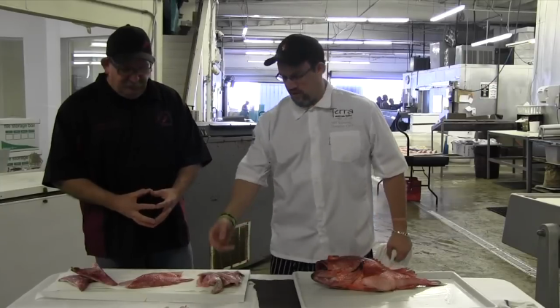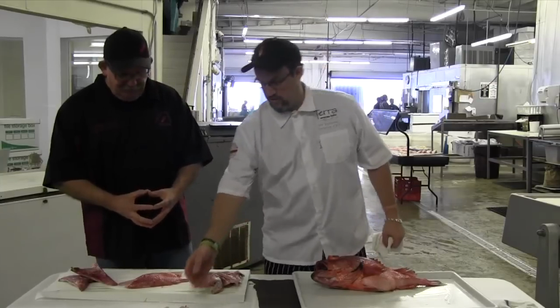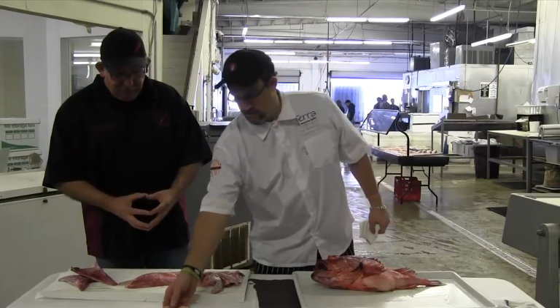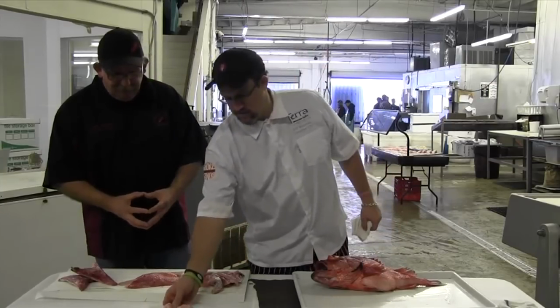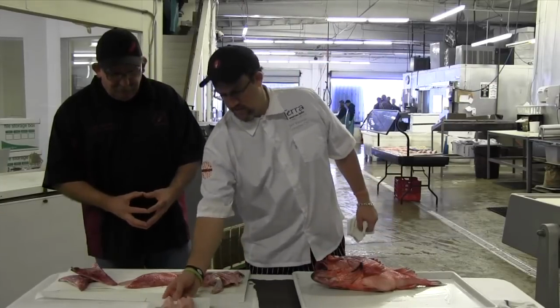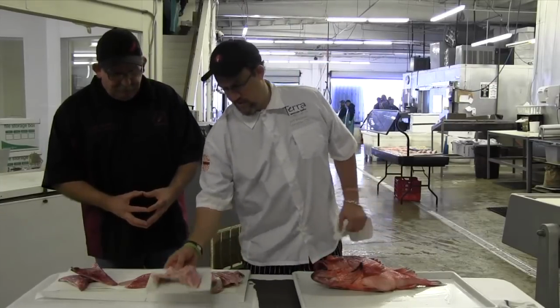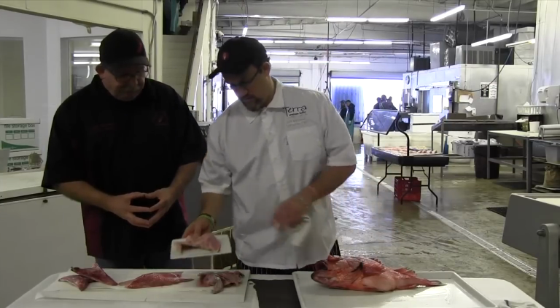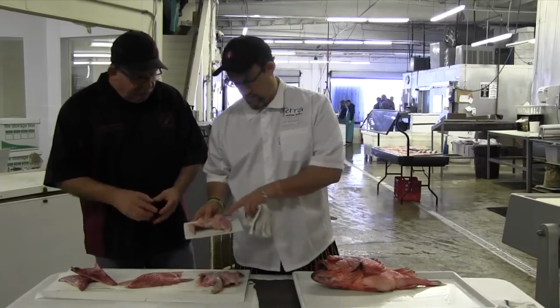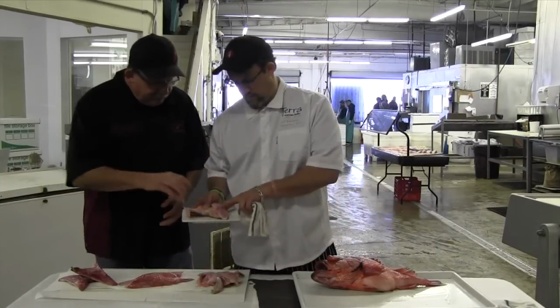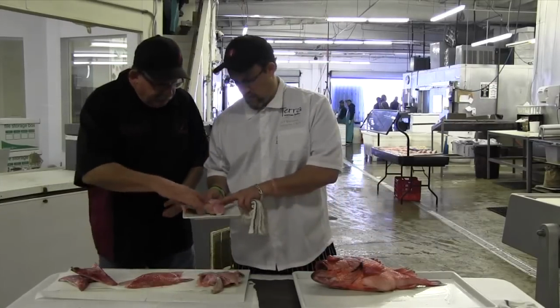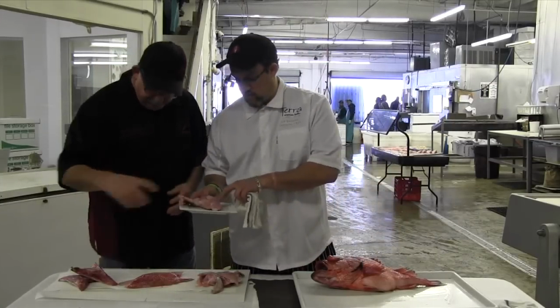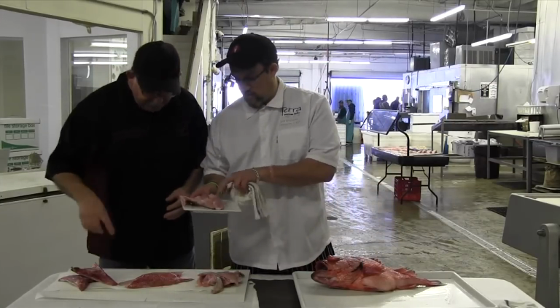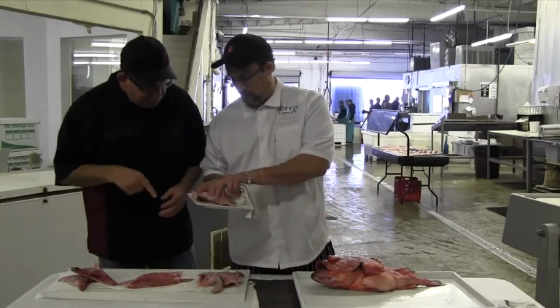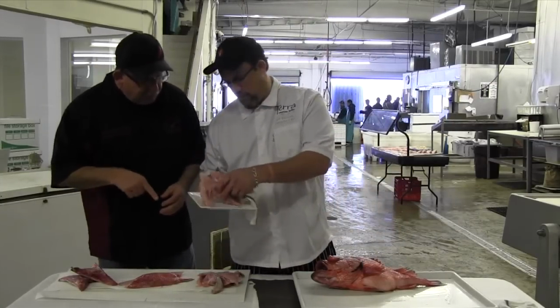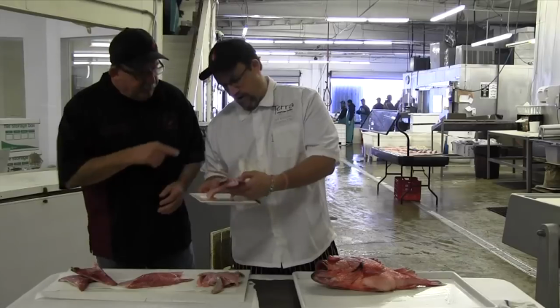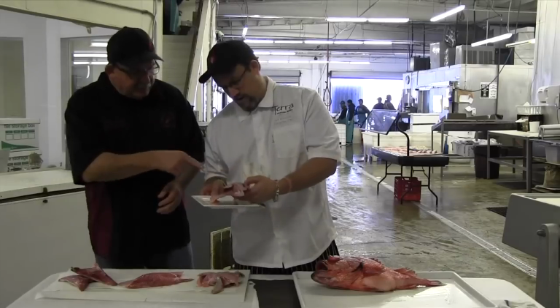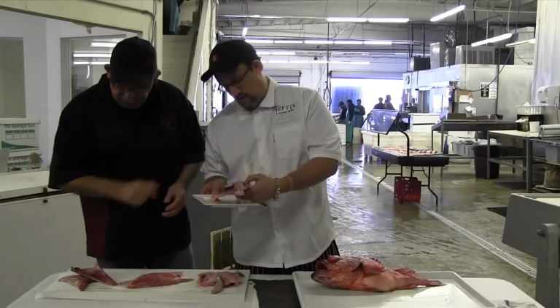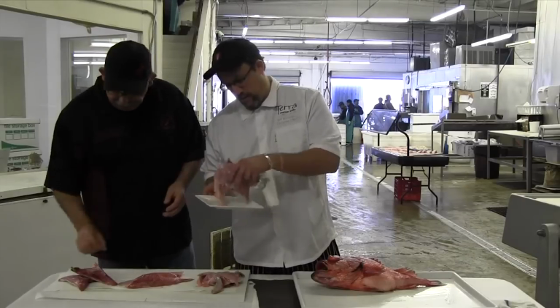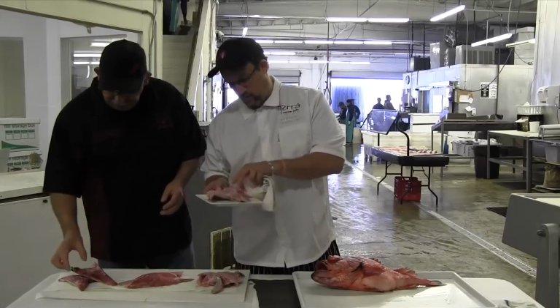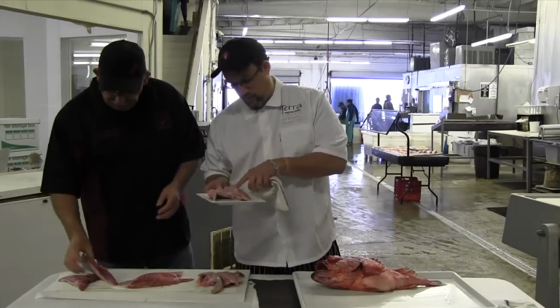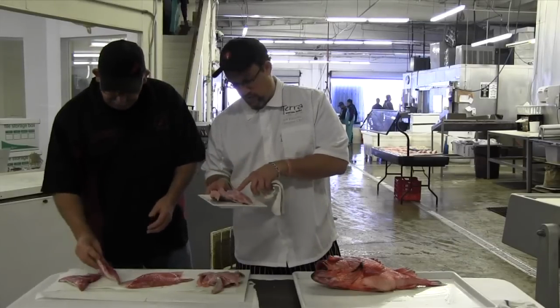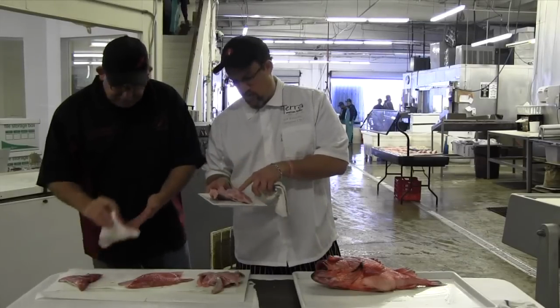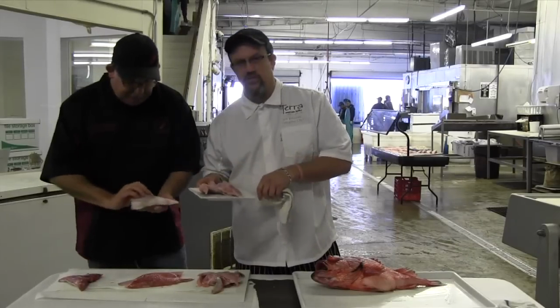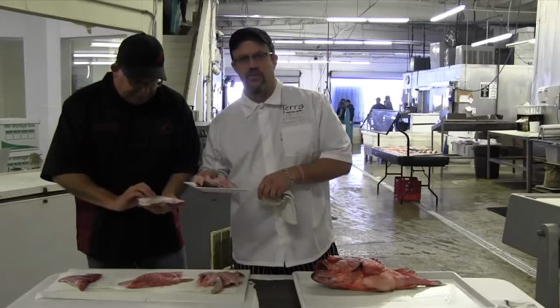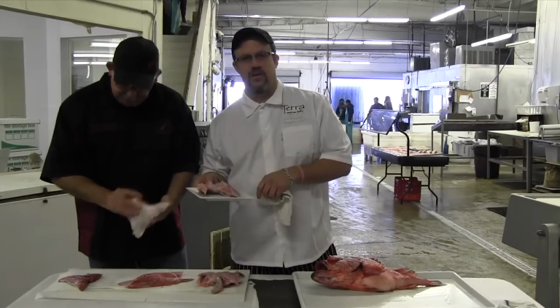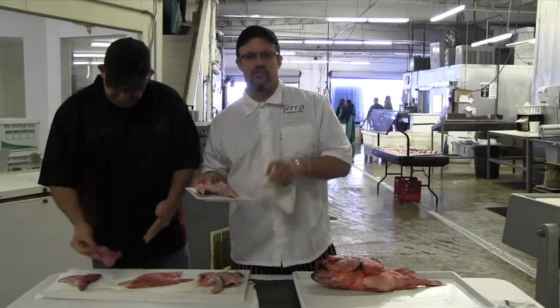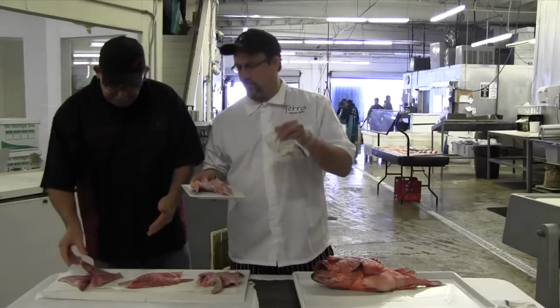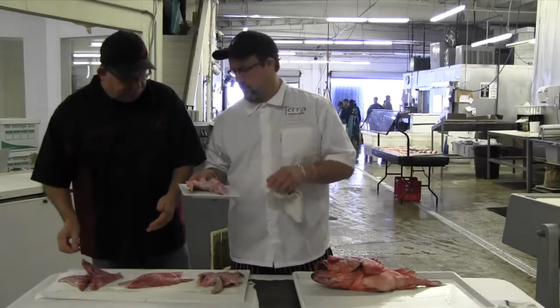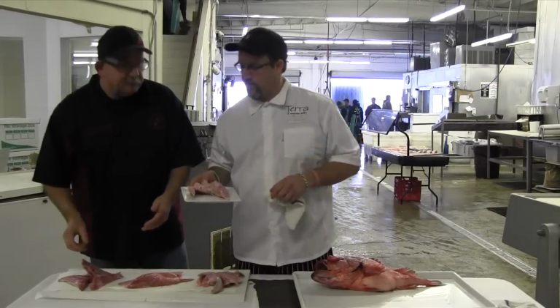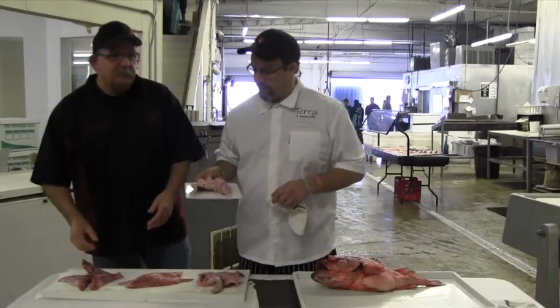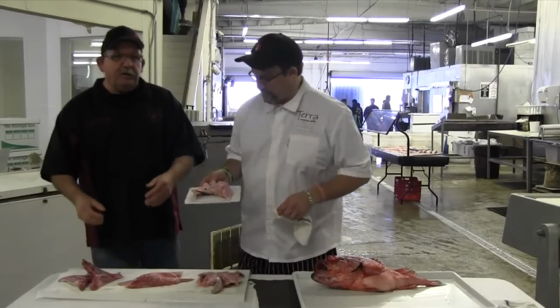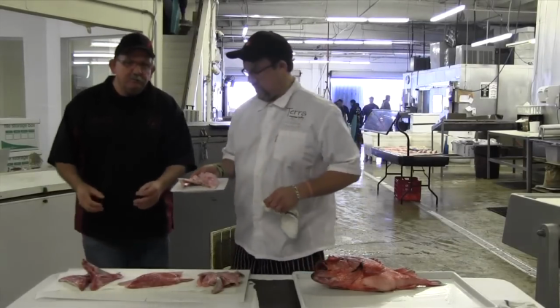So we're going to go do this. This is the pink grouper collar right here. Let's go cook some of this up — let's go over to the stove. Come on. All right.